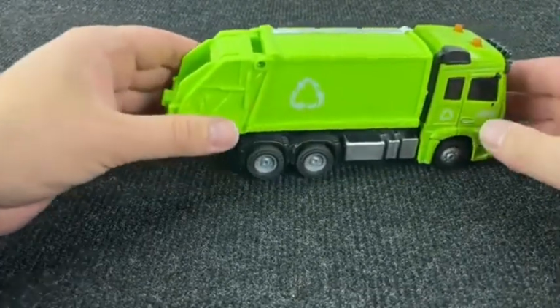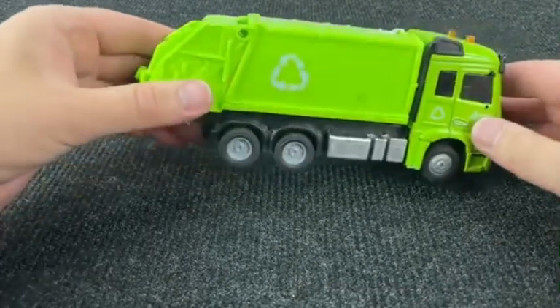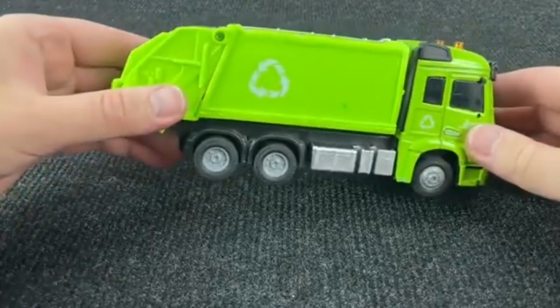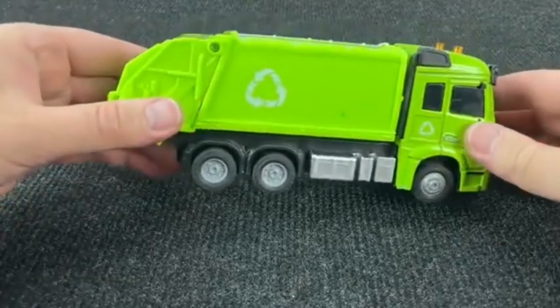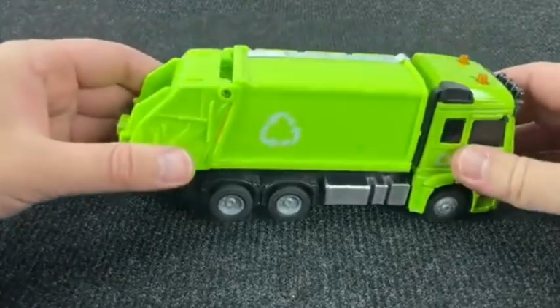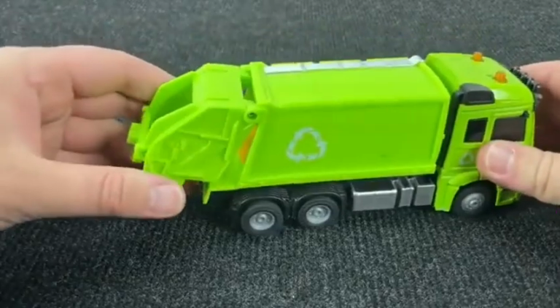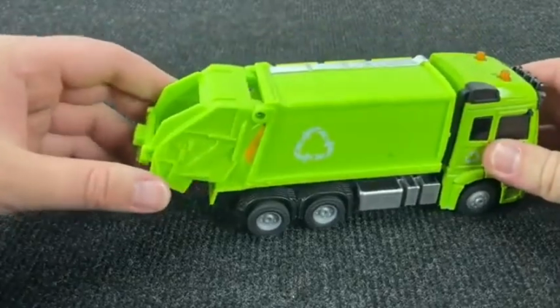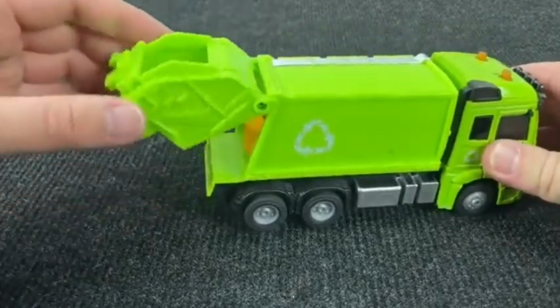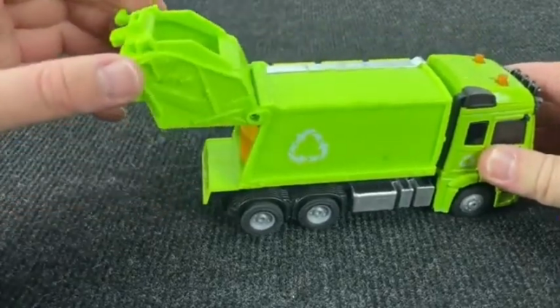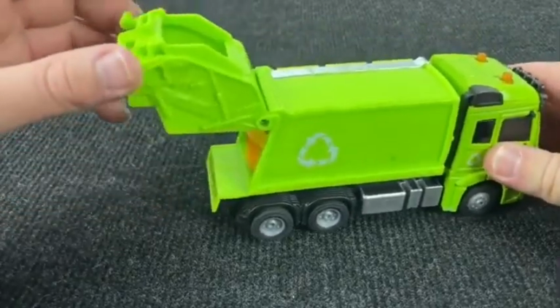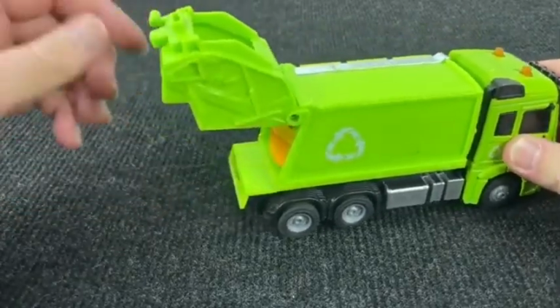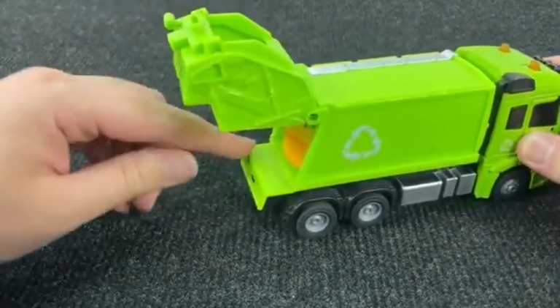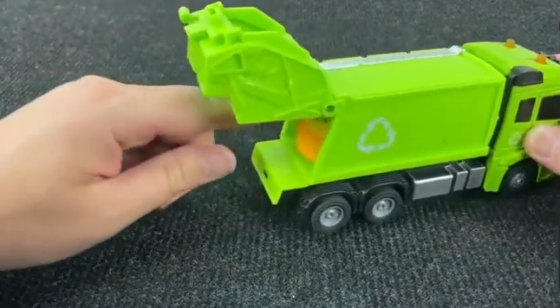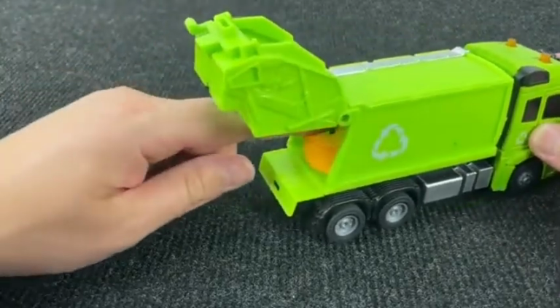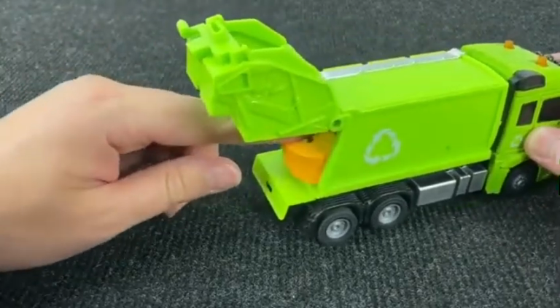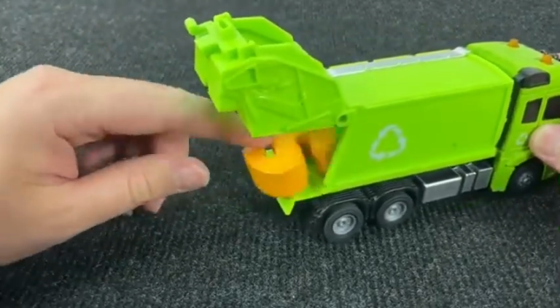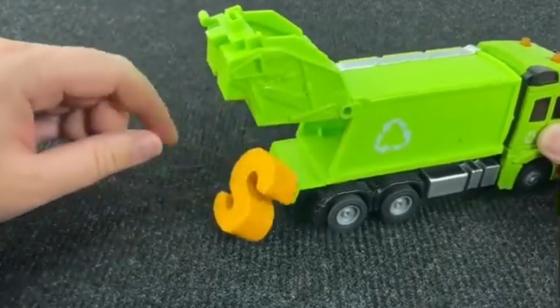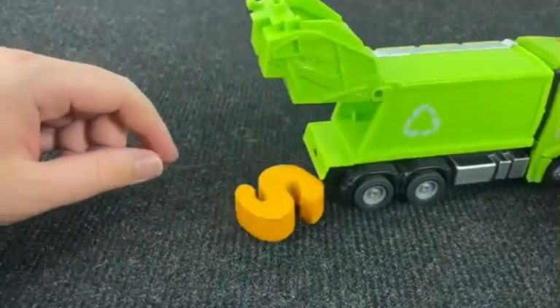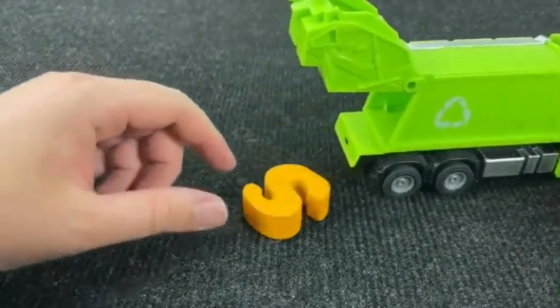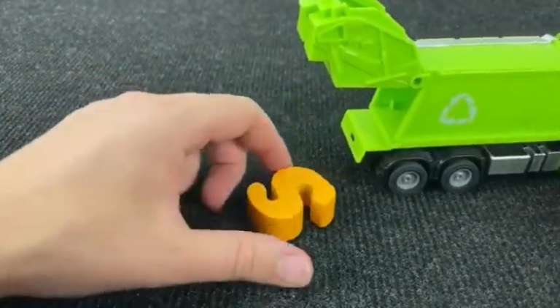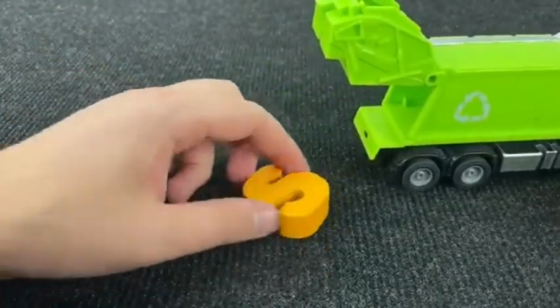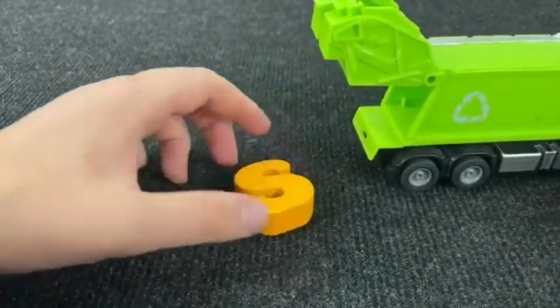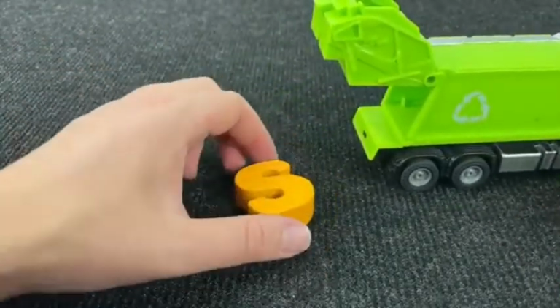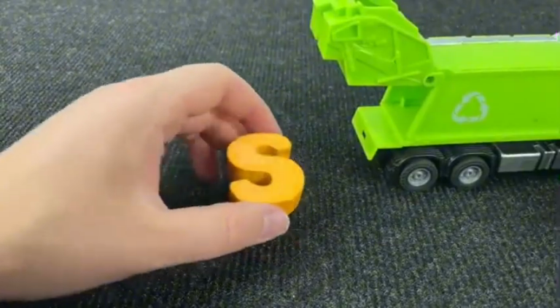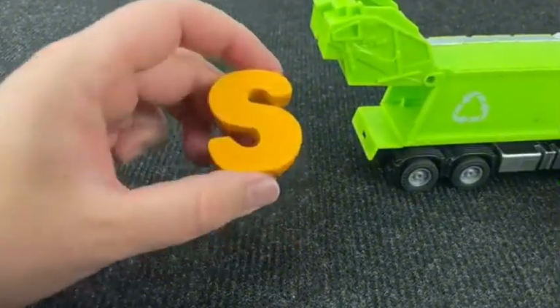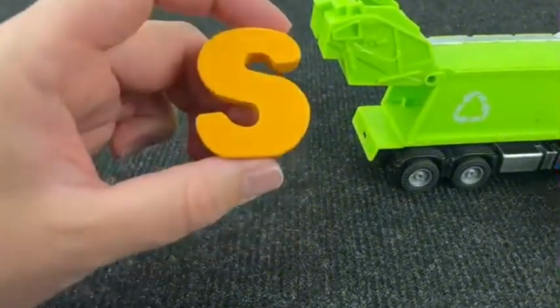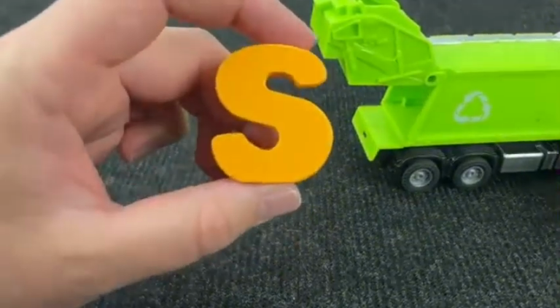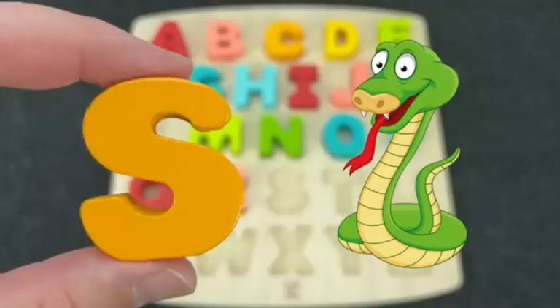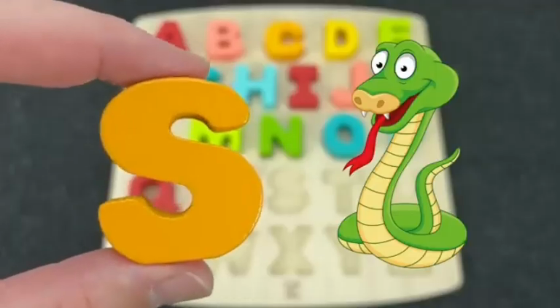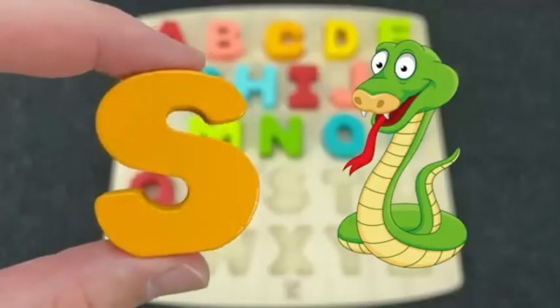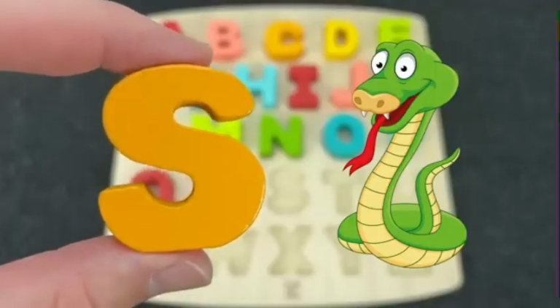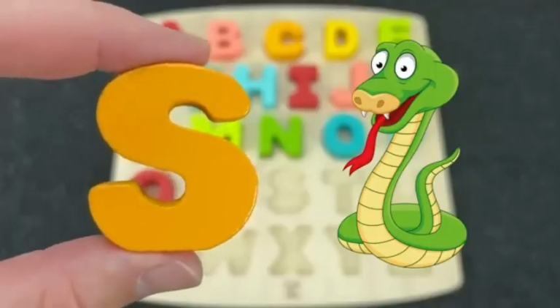It's a garbage truck. Interesting. What's inside? It's the letter S. S is for Snake.